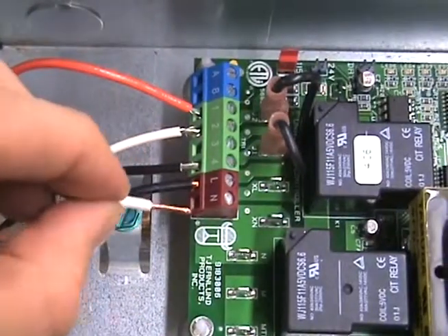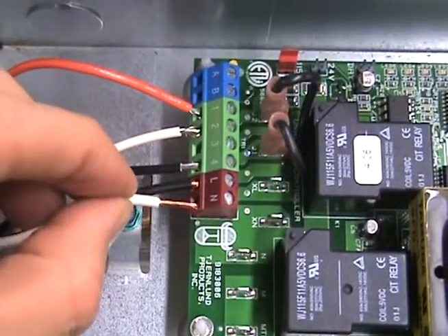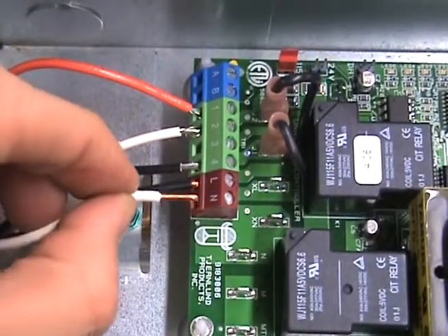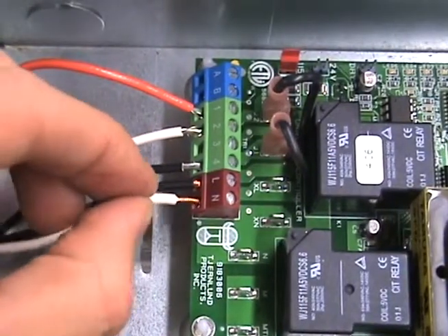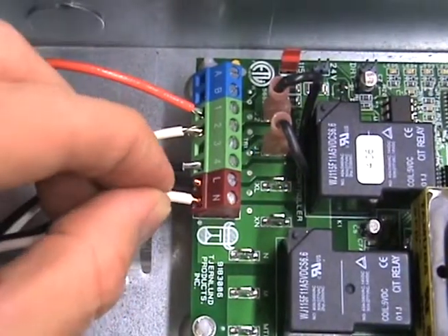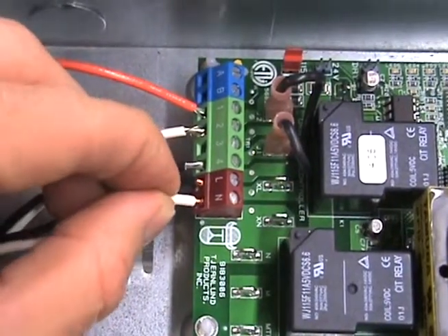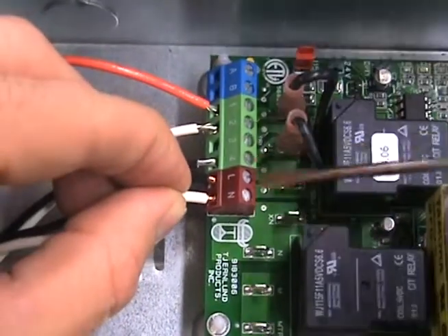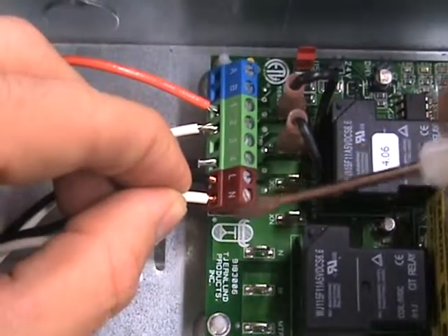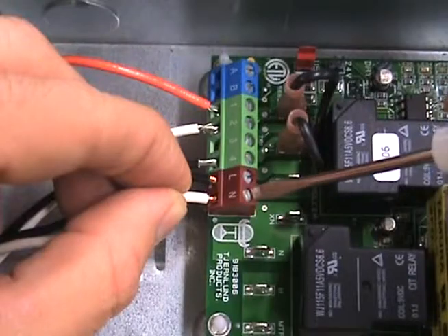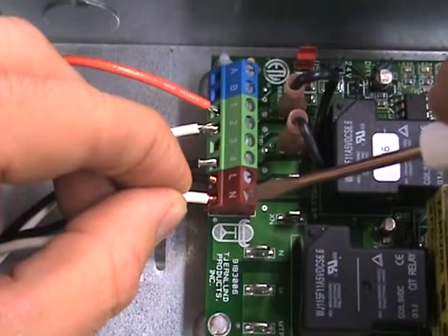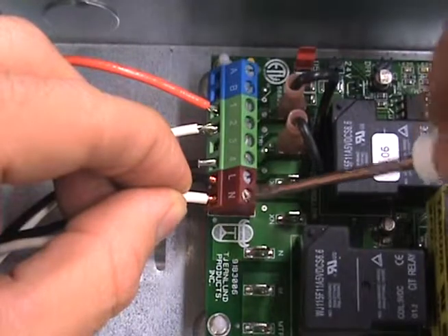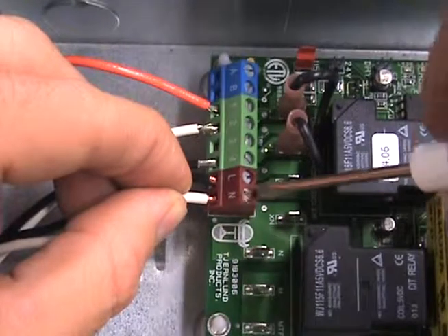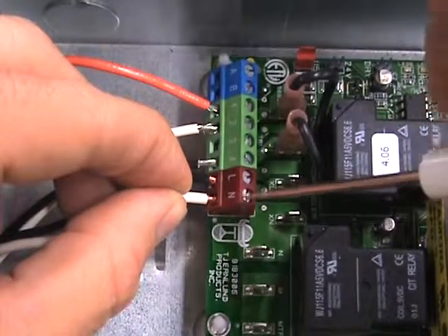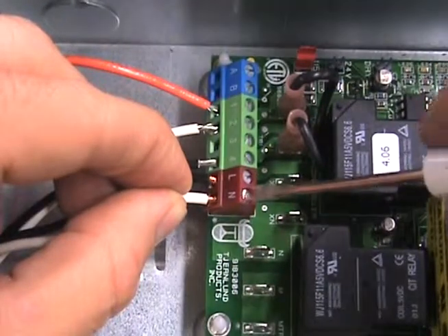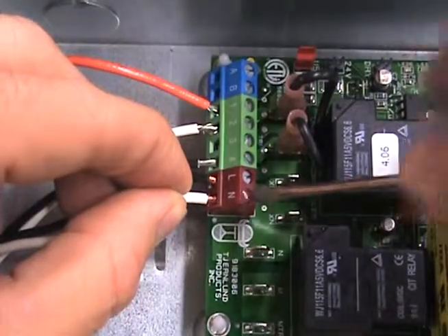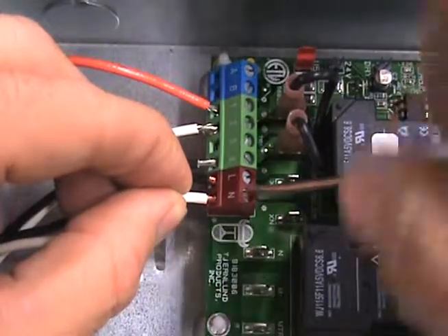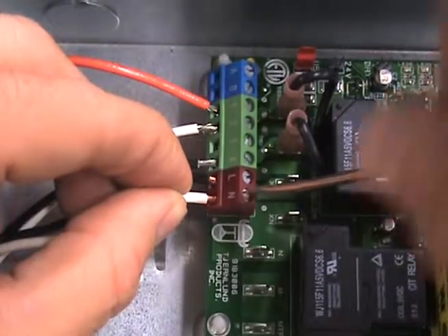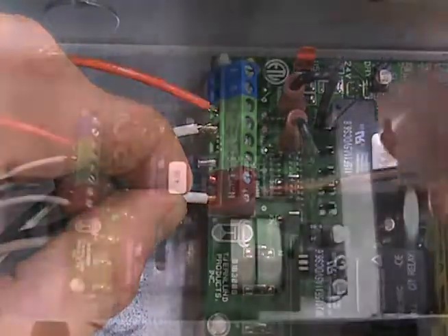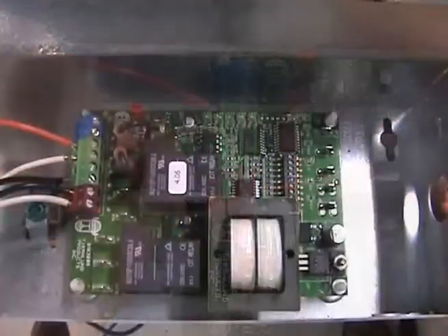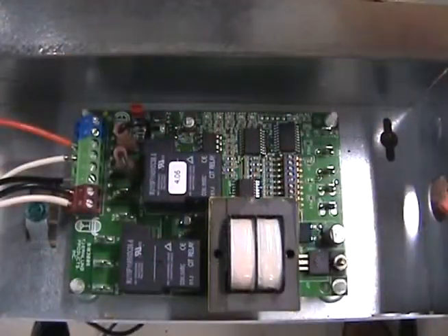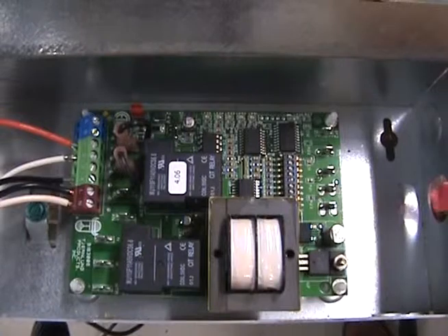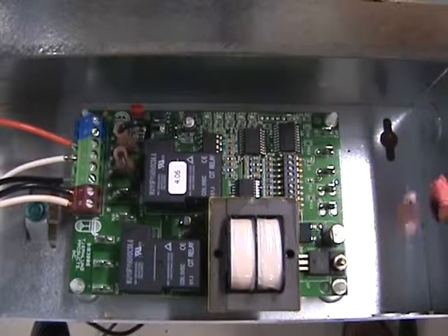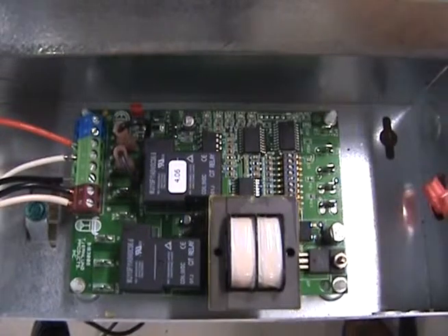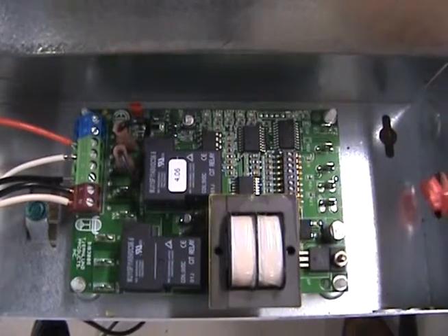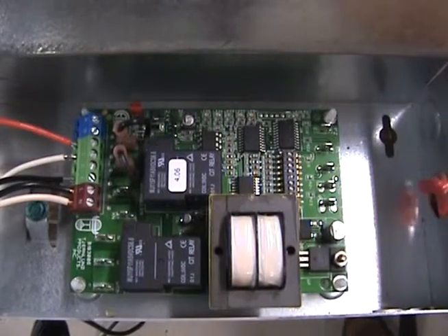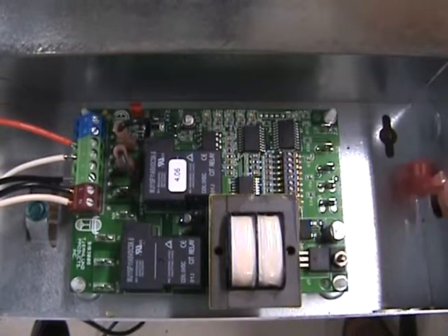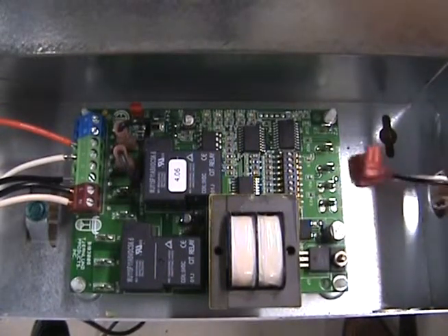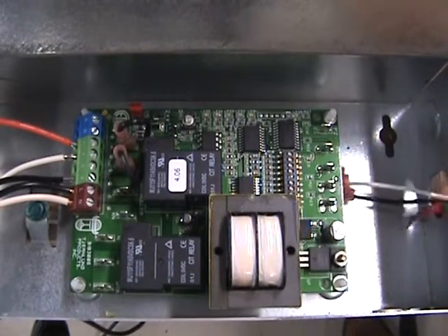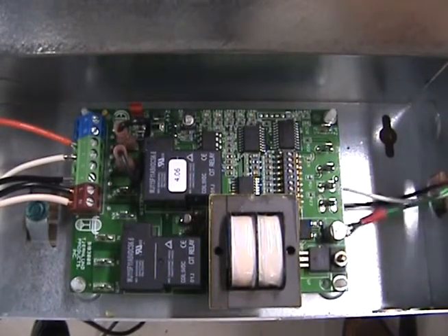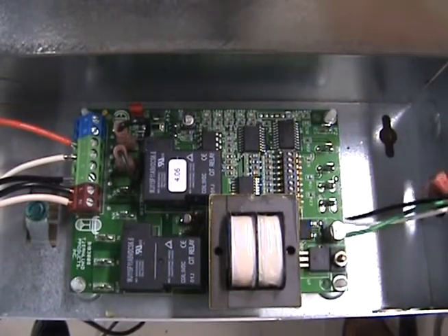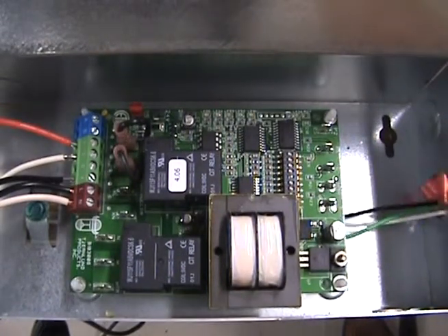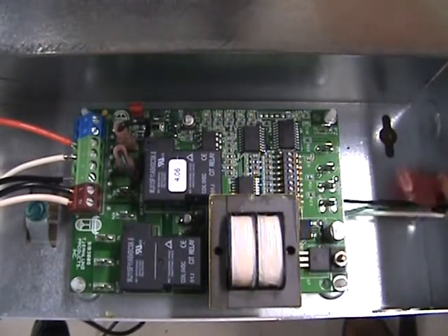It is important to note that the installer must supply overload and disconnect protection. If not previously completed, you also need to attach and wire the UC-1 whip to the circuit board and to the venter.